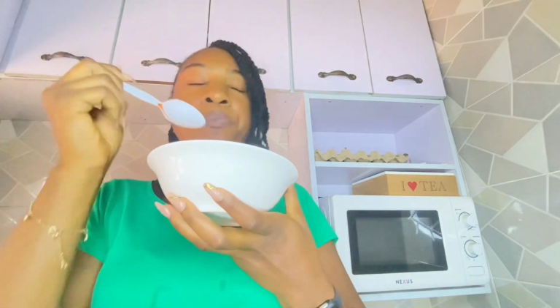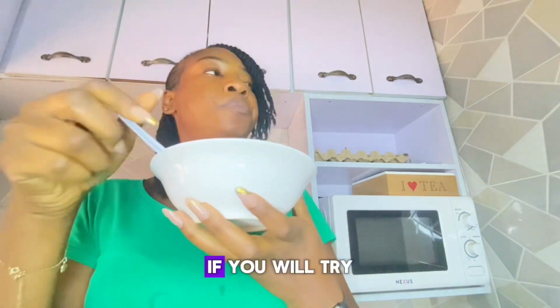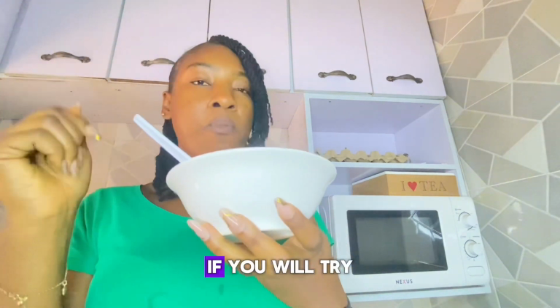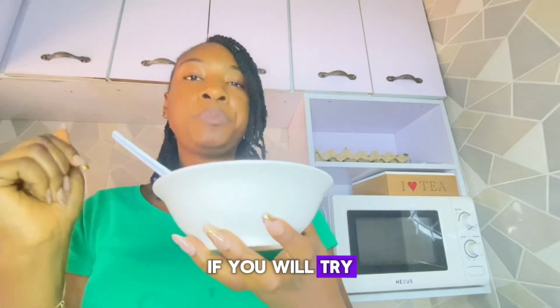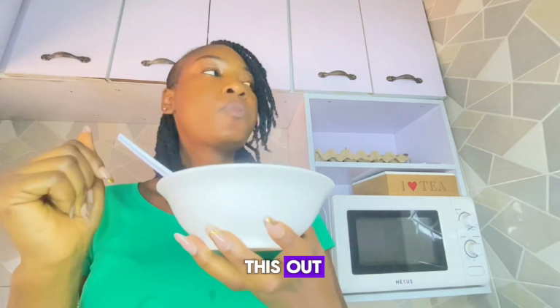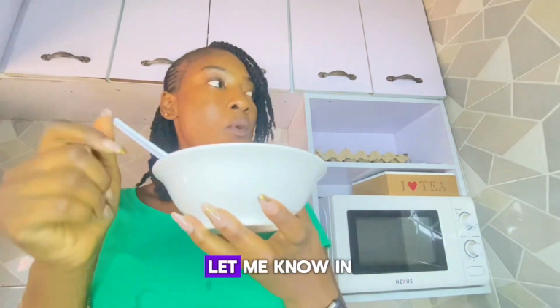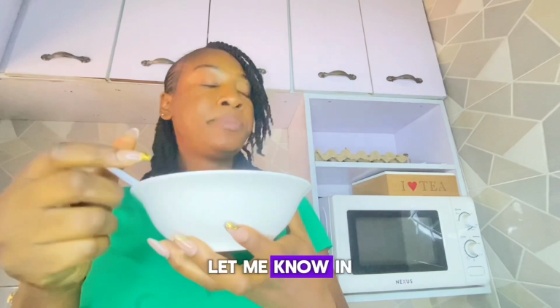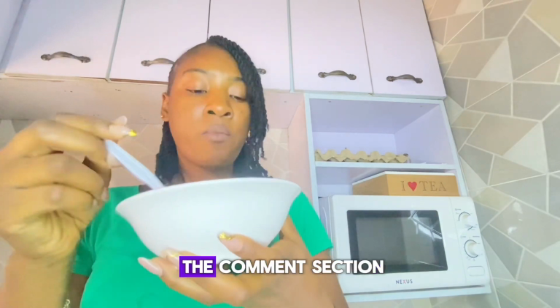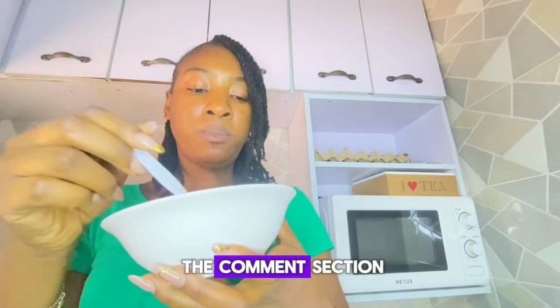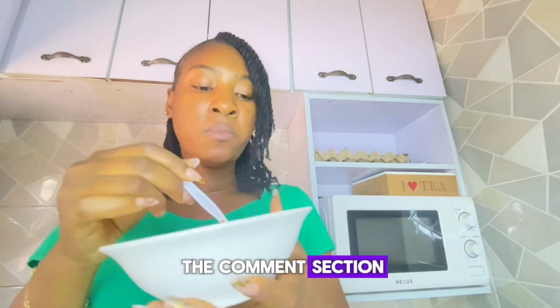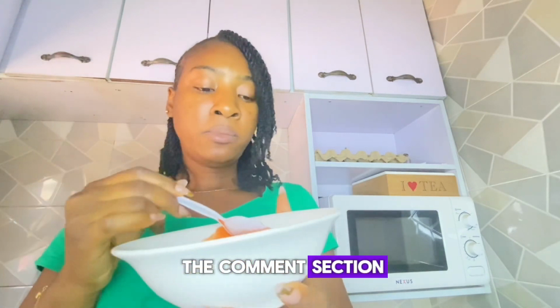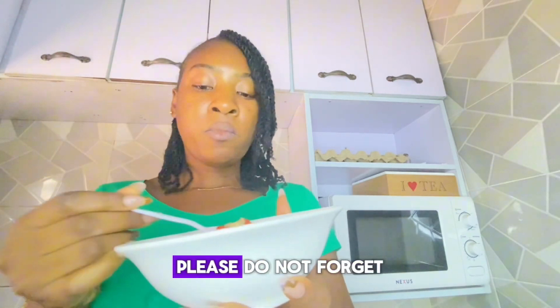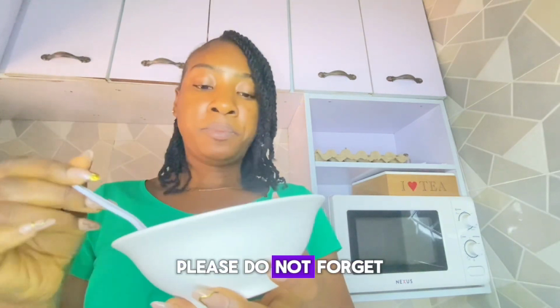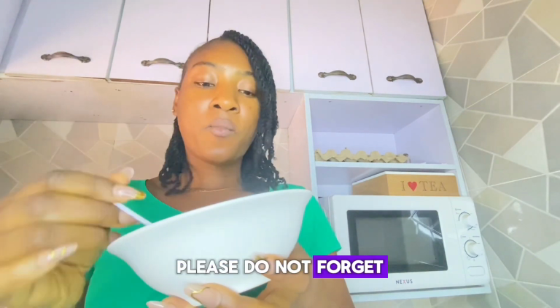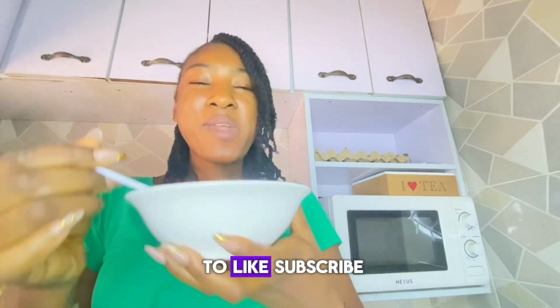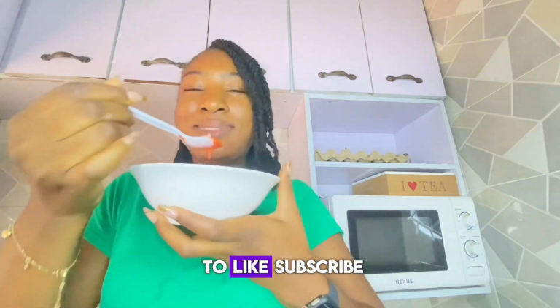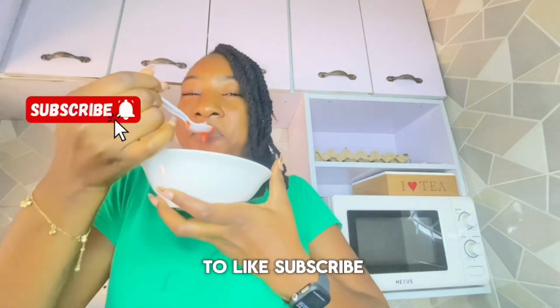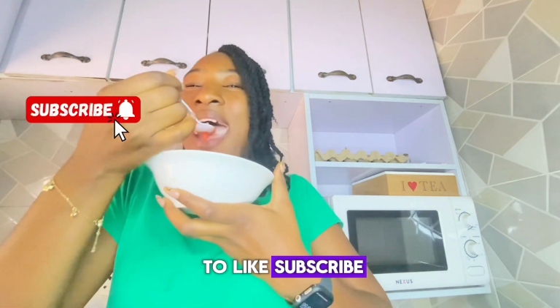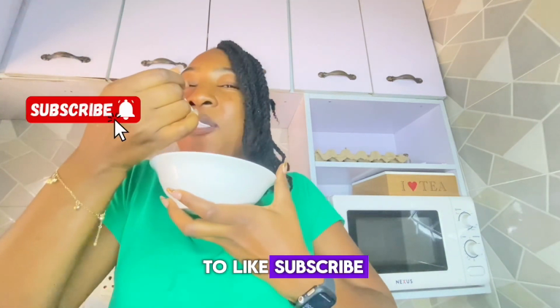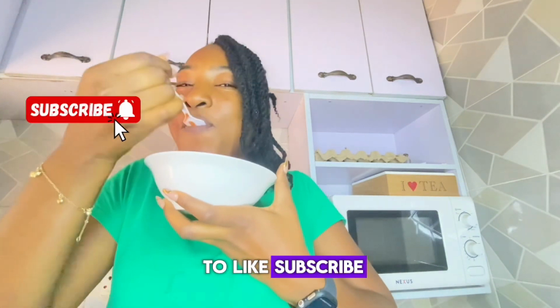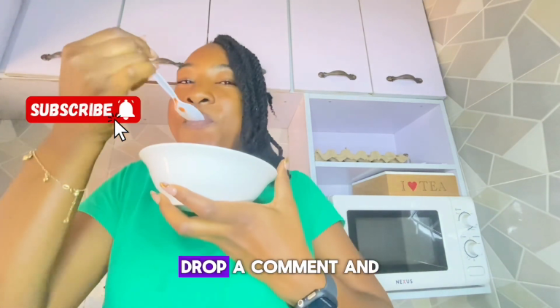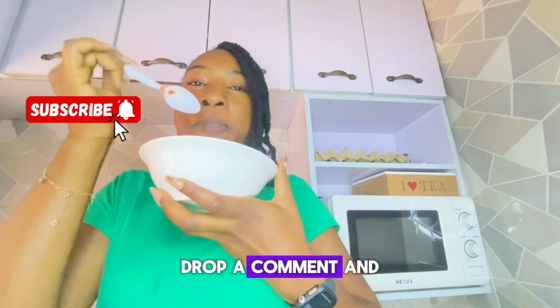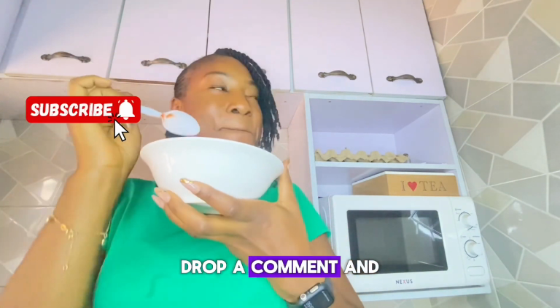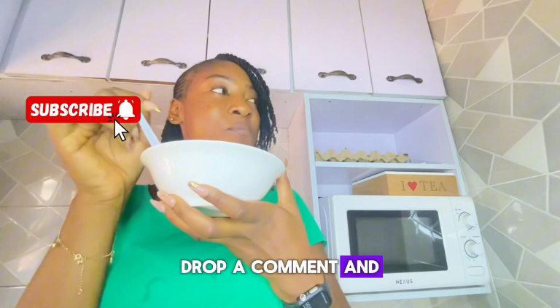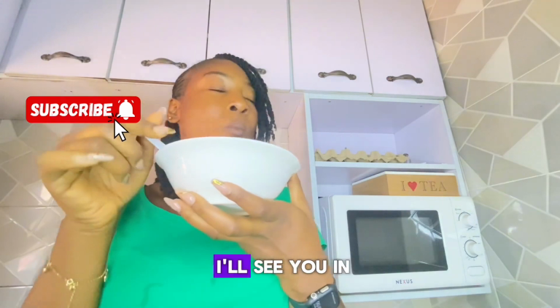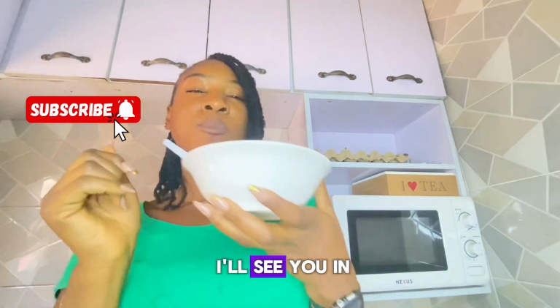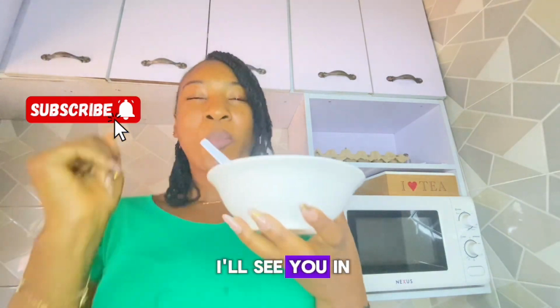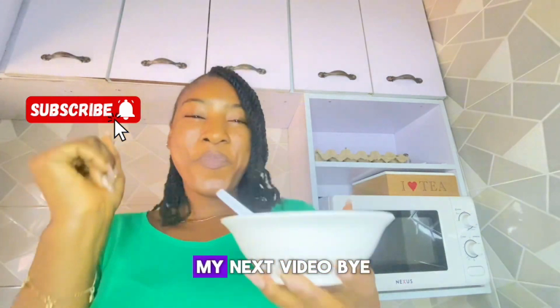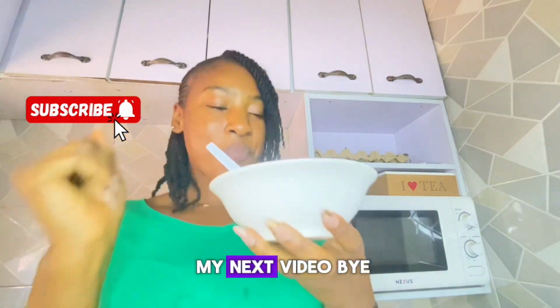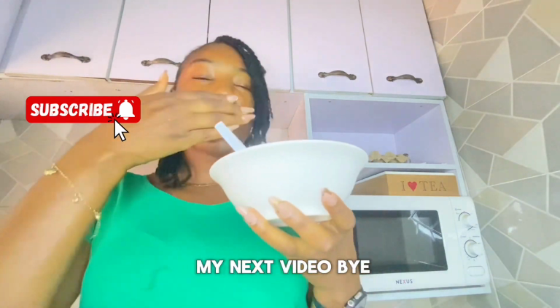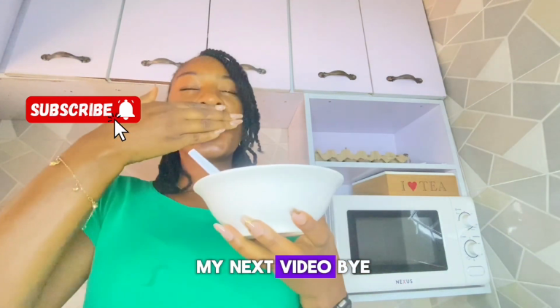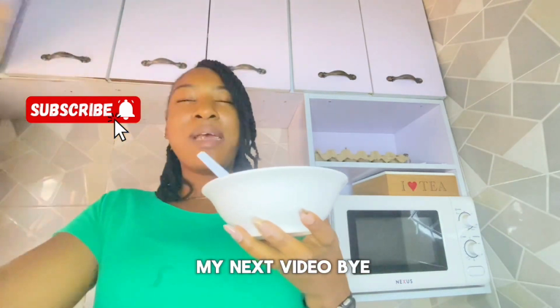If you try this out, let me know in the comment section. Please do not forget to like, subscribe, drop a comment, and I'll see you in my next video. Bye!